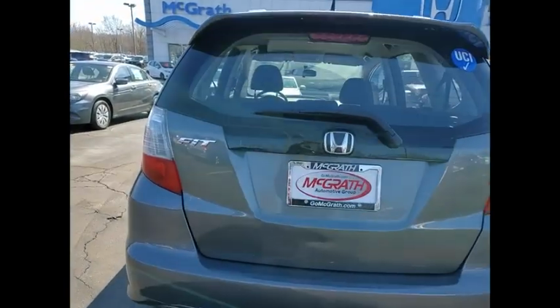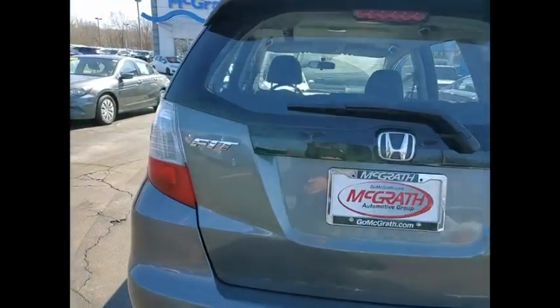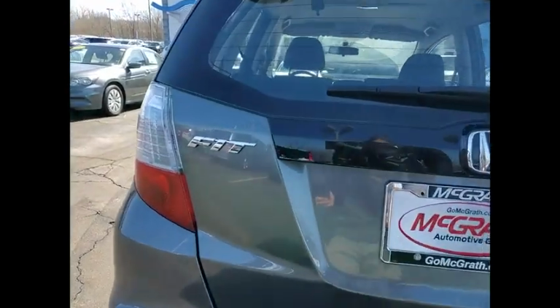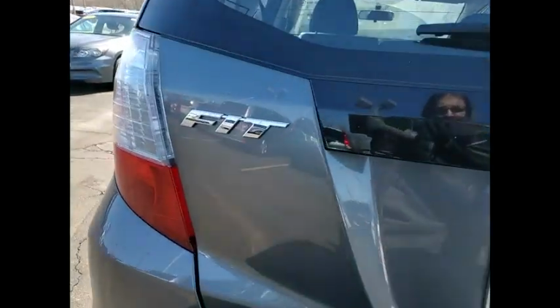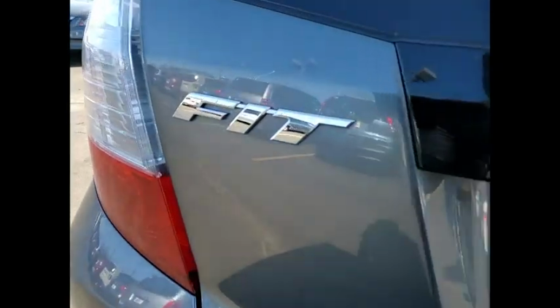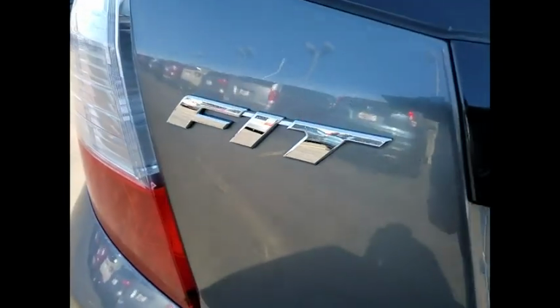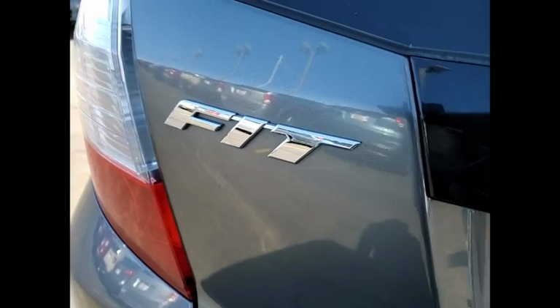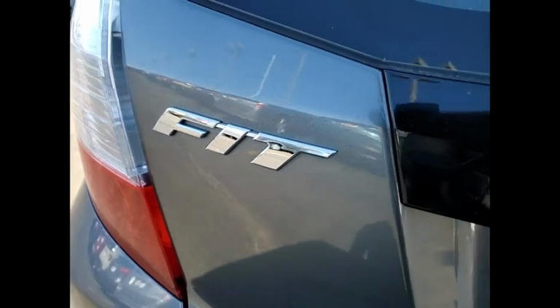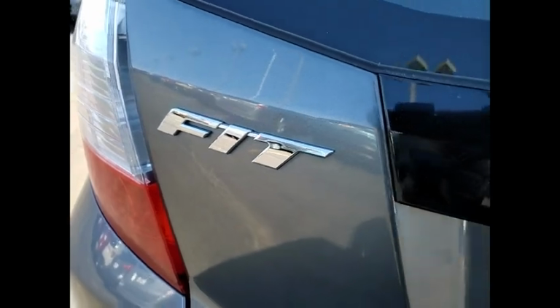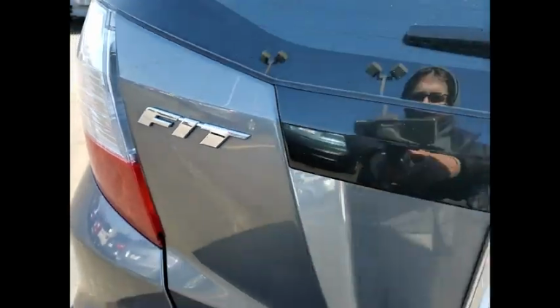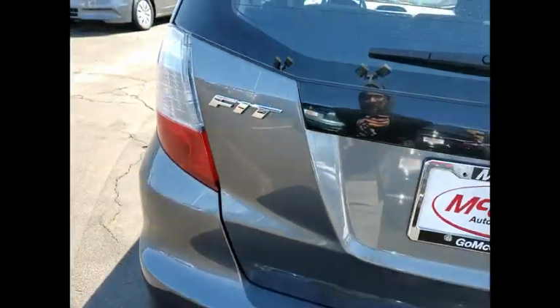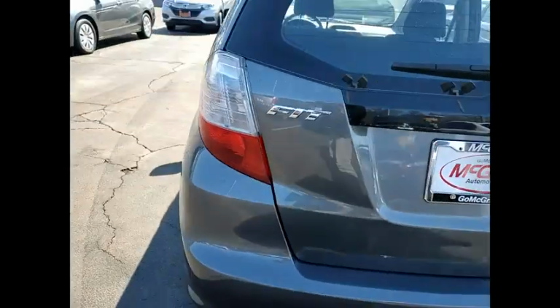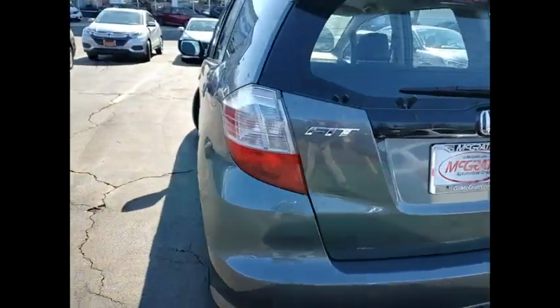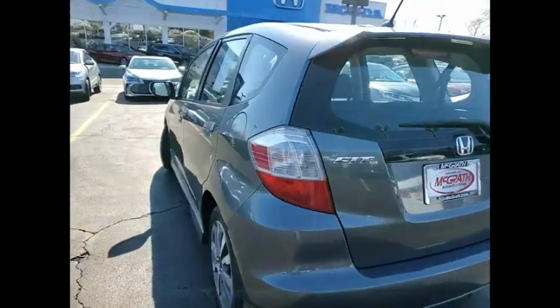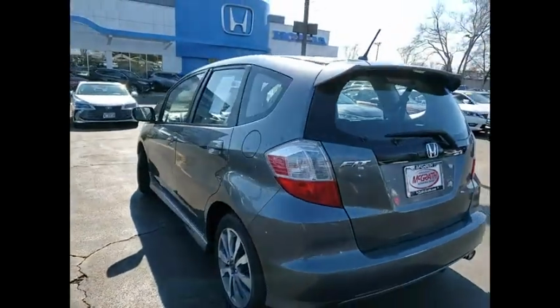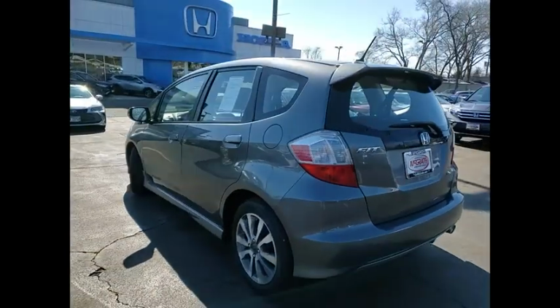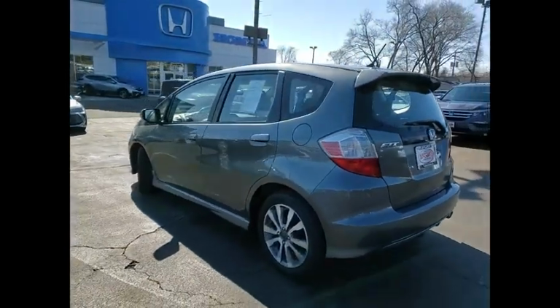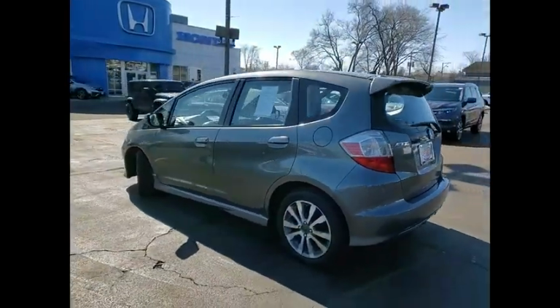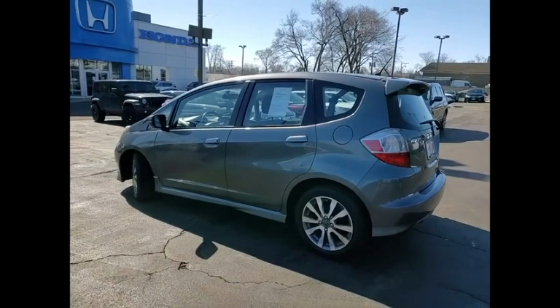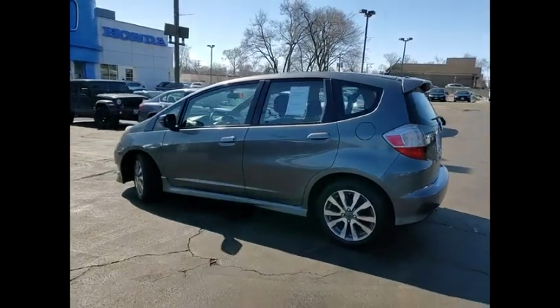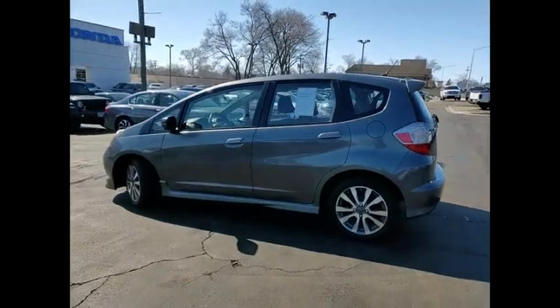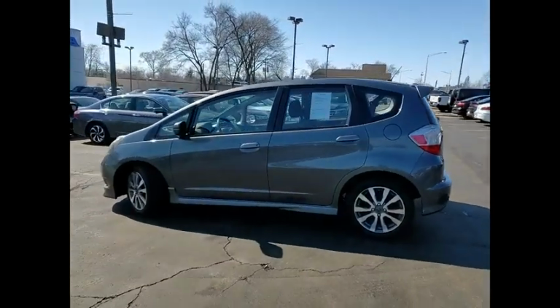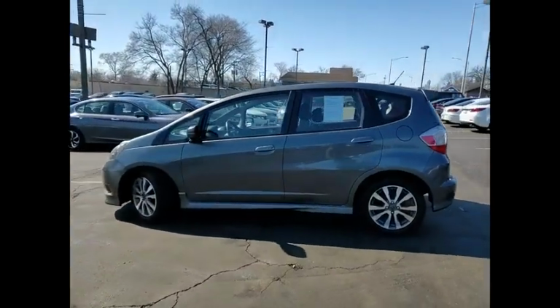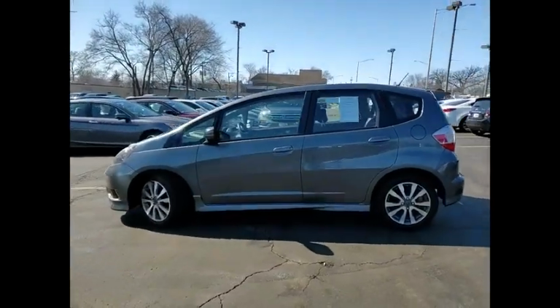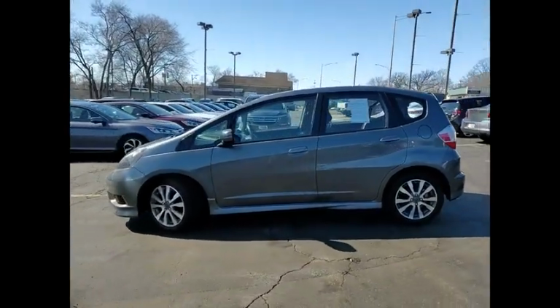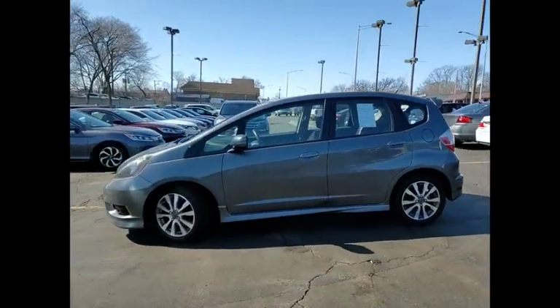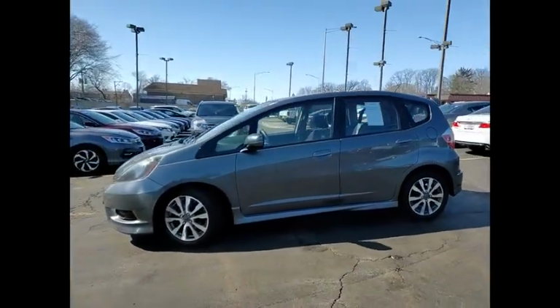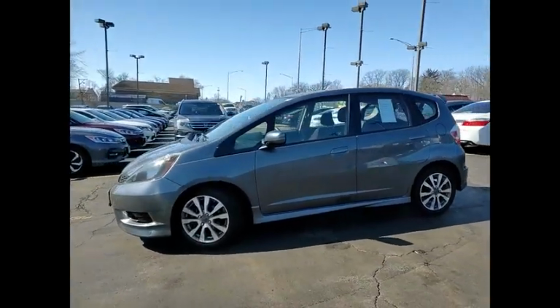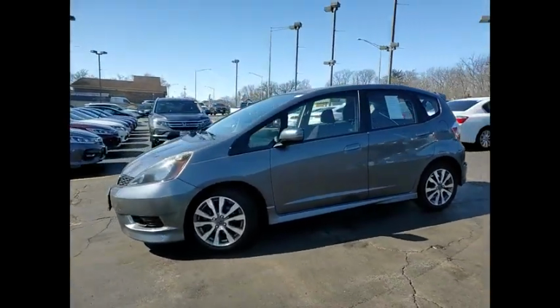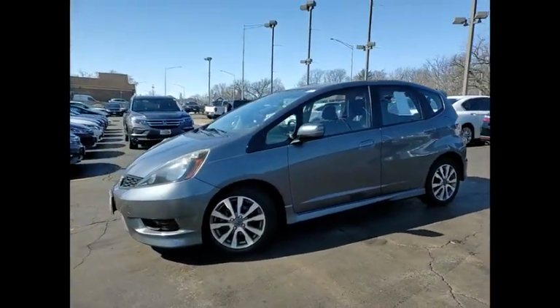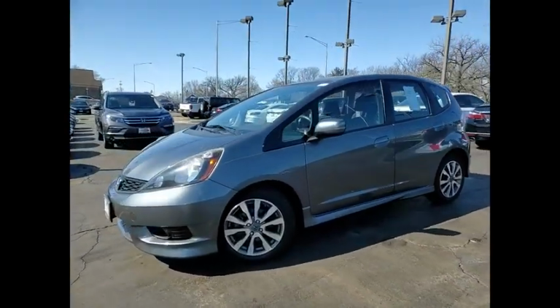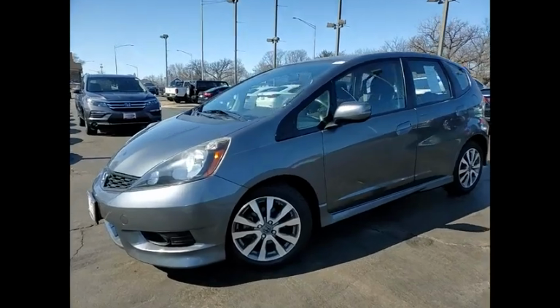Tire pressure monitor, aluminum wheels, rear spoiler, traction control, stability control, daytime running lights, engine immobilizer, front performance tires, rear performance tires, fog lamps.